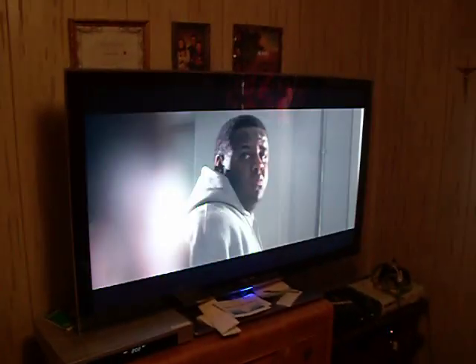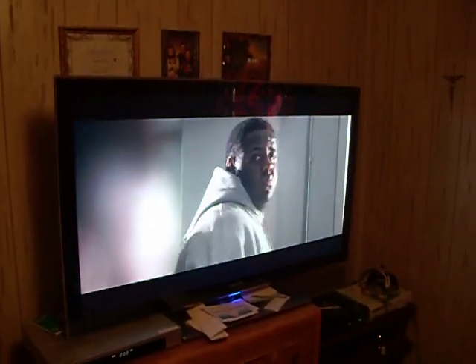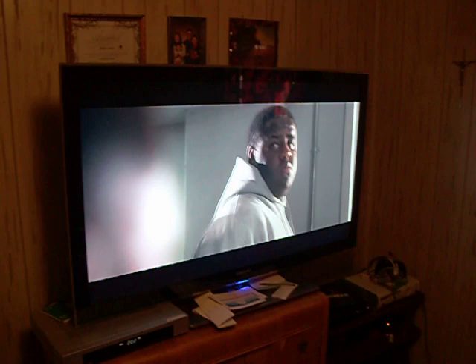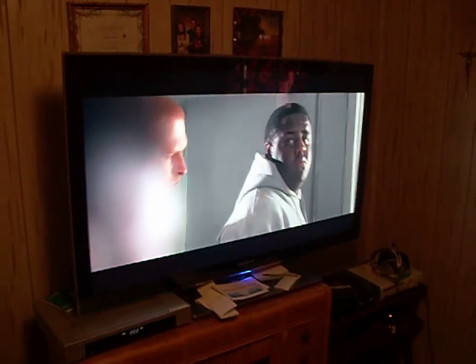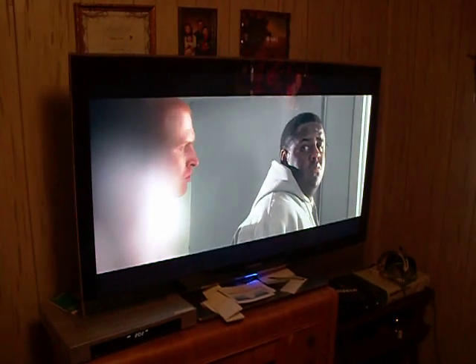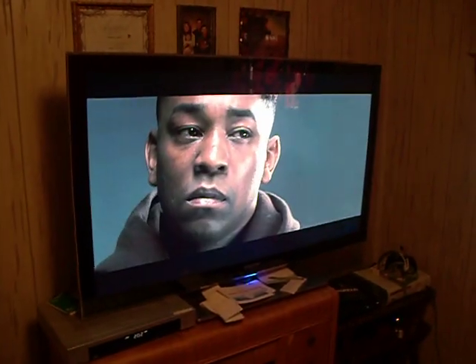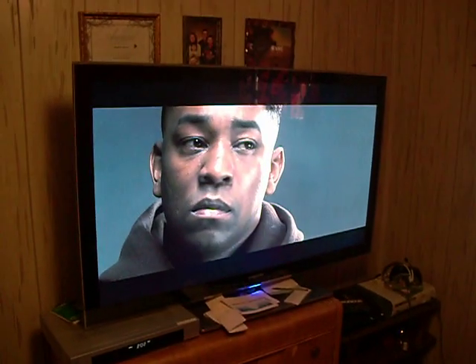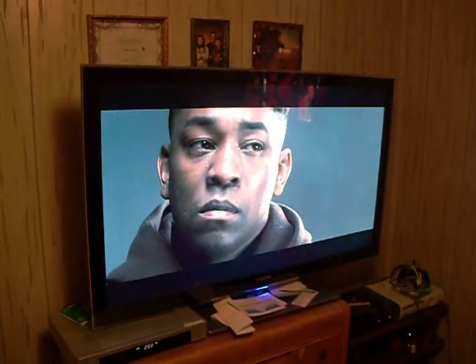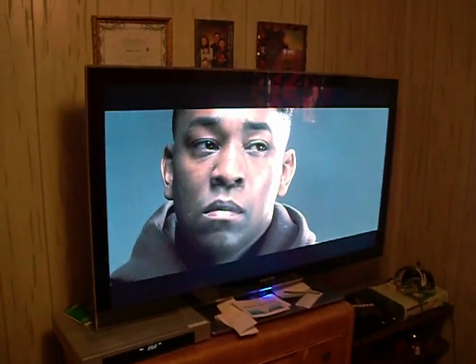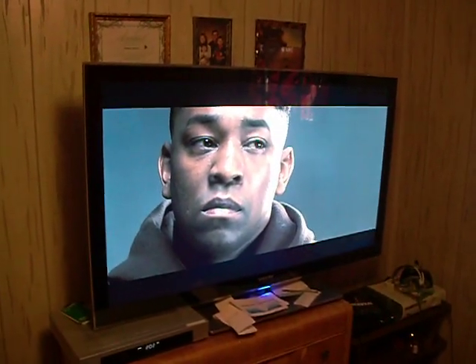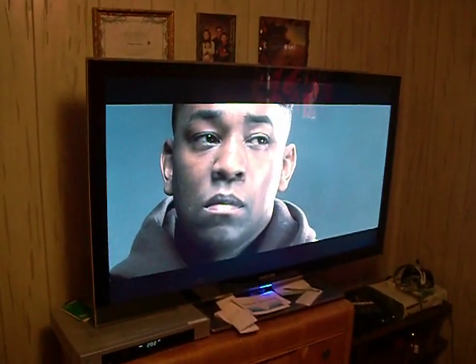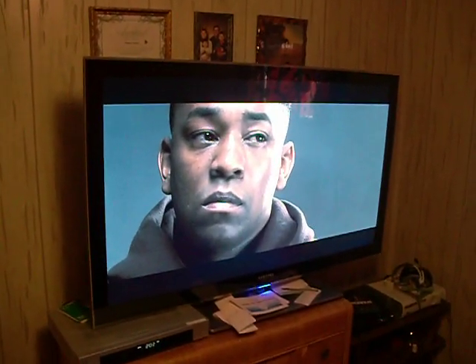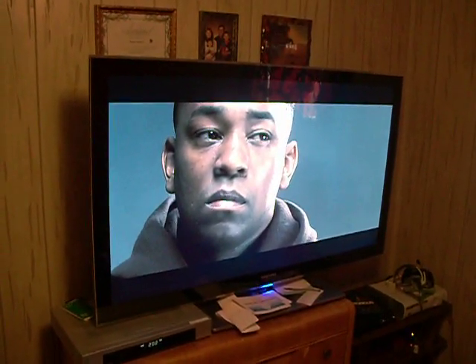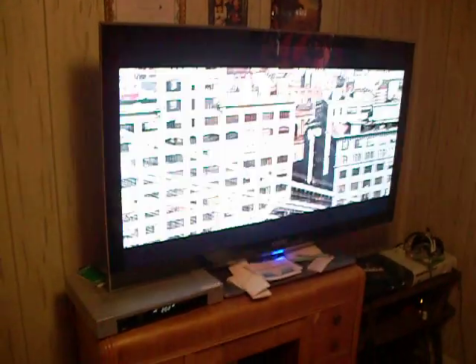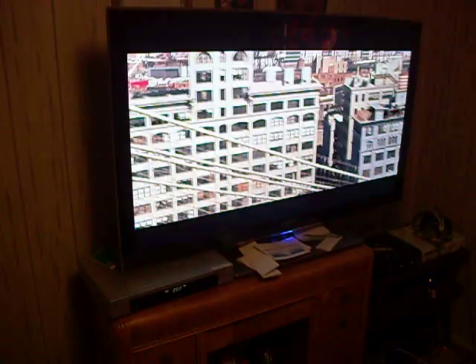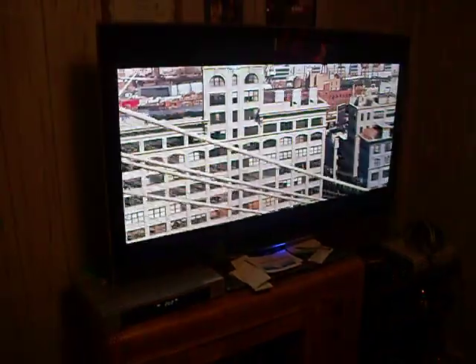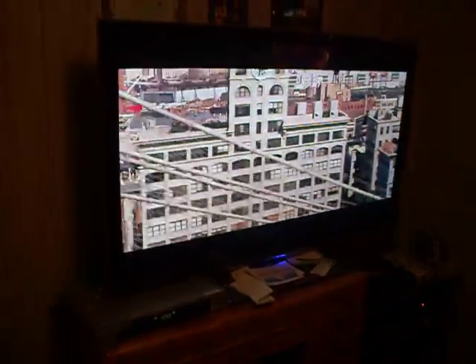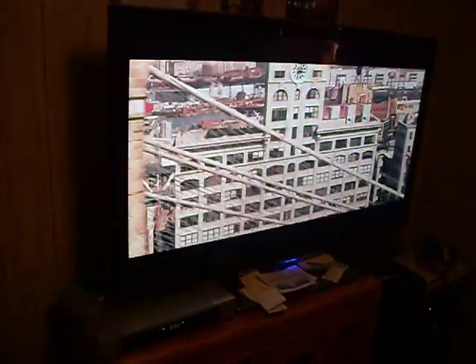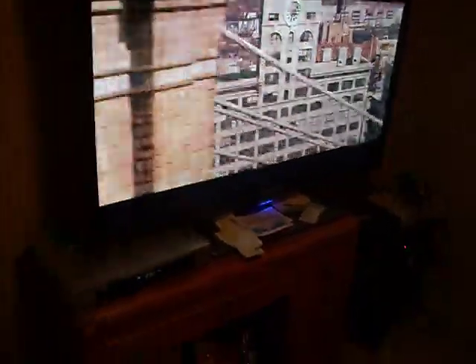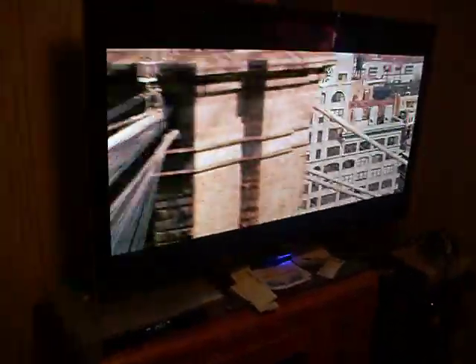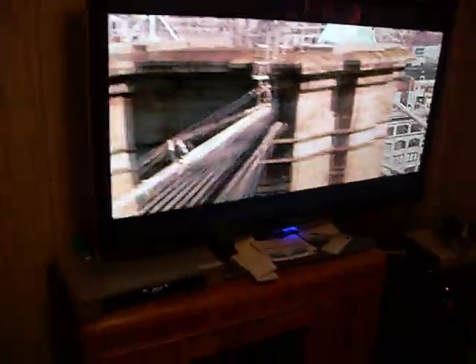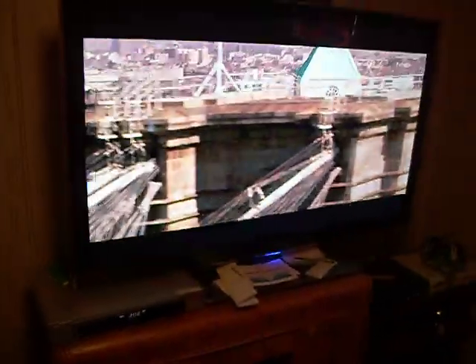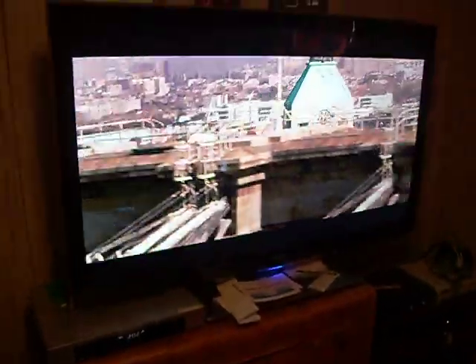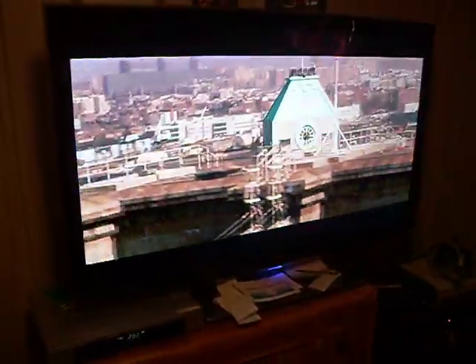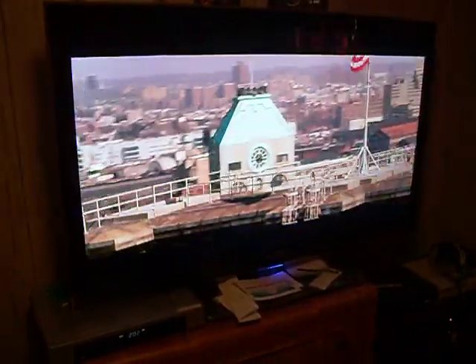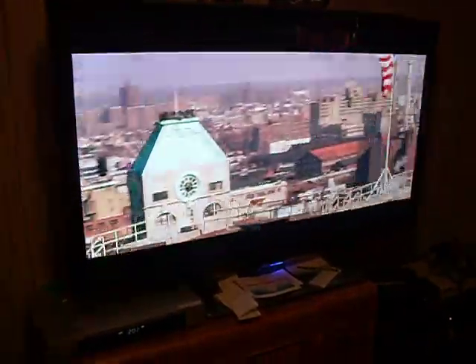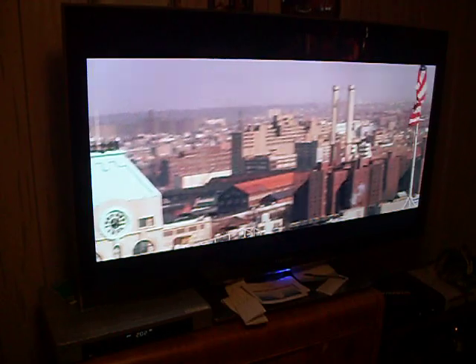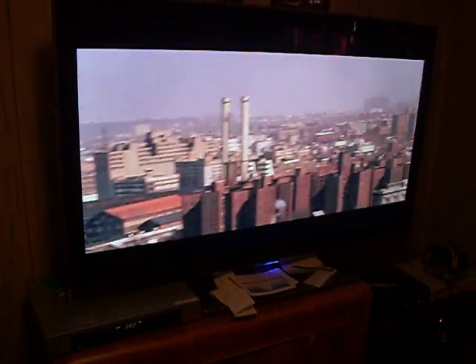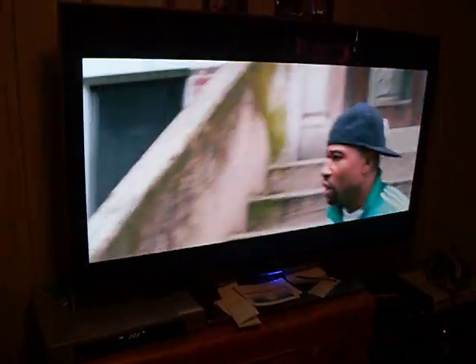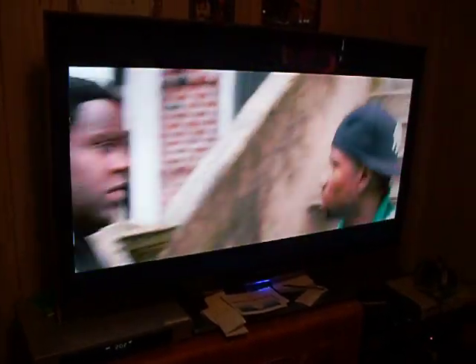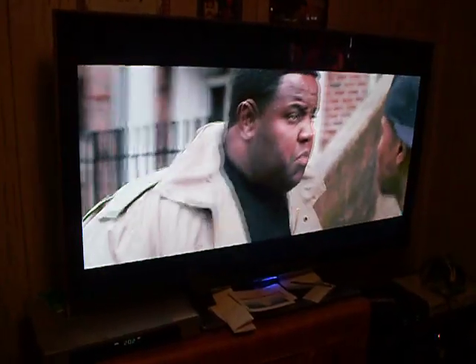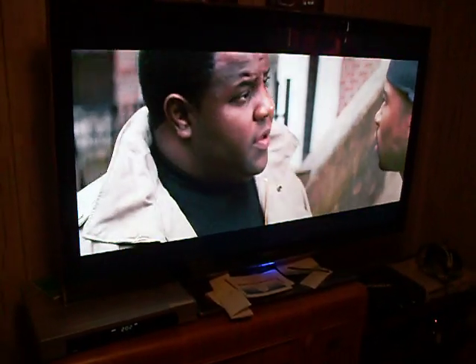55 inch Samsung LED TV, 240 Hertz Clarity. I bought this TV from Sears for a little over $3,200. Expensive.